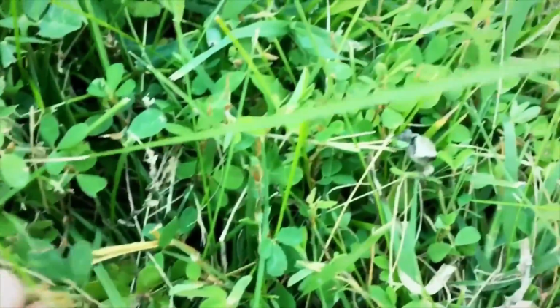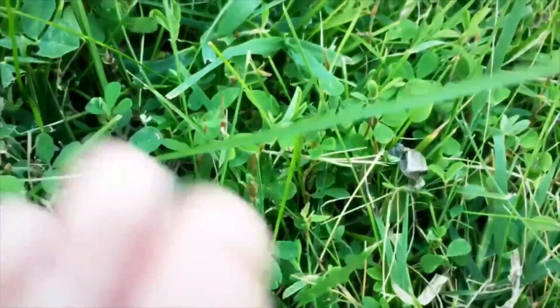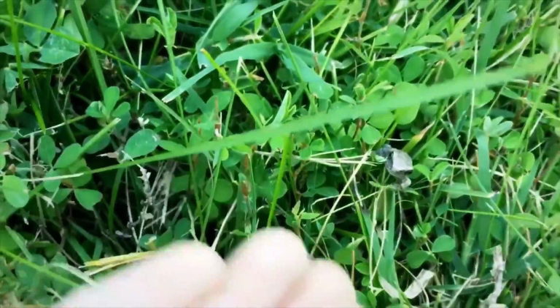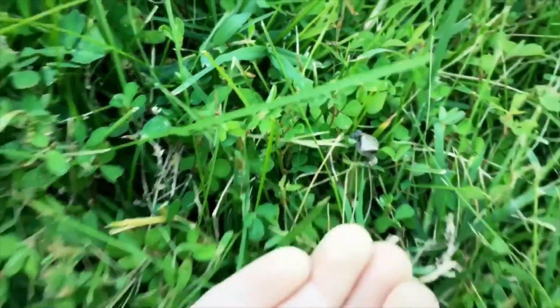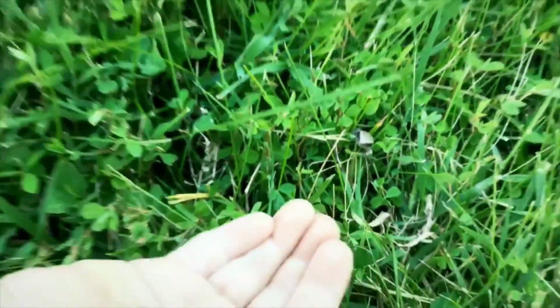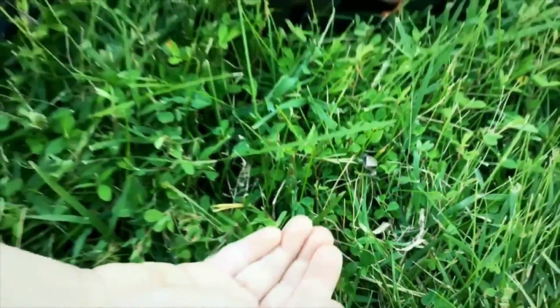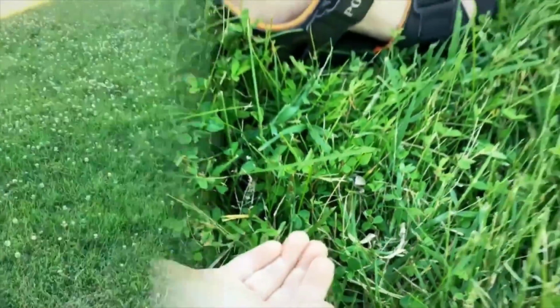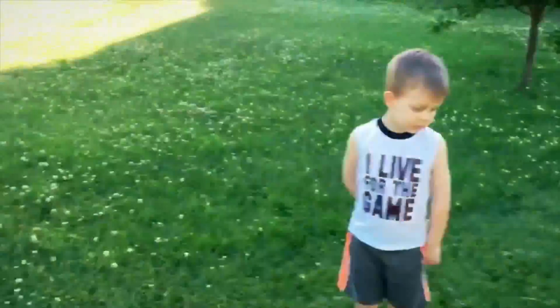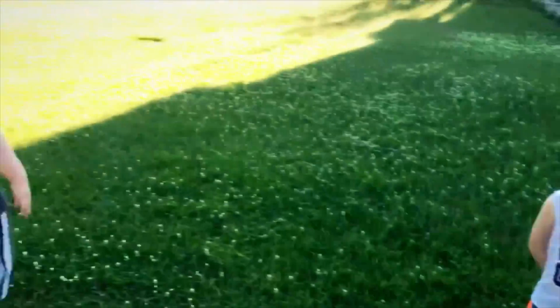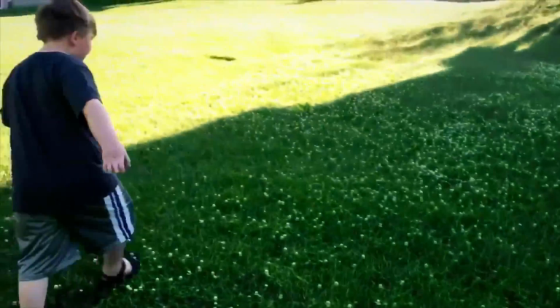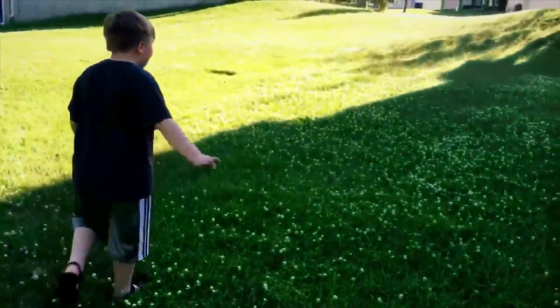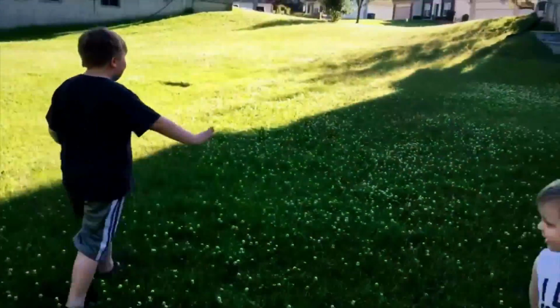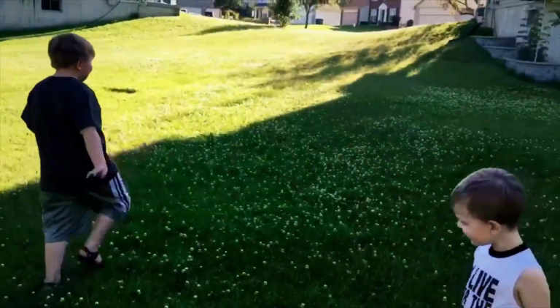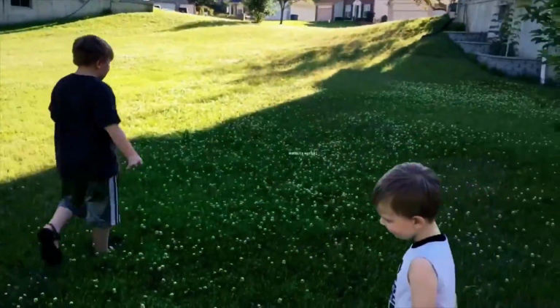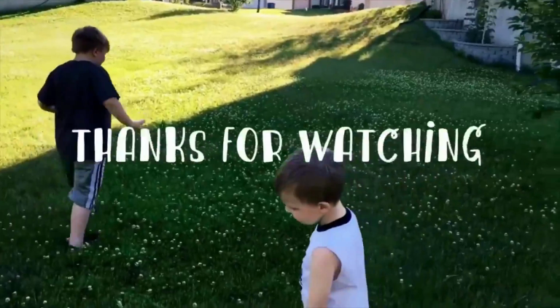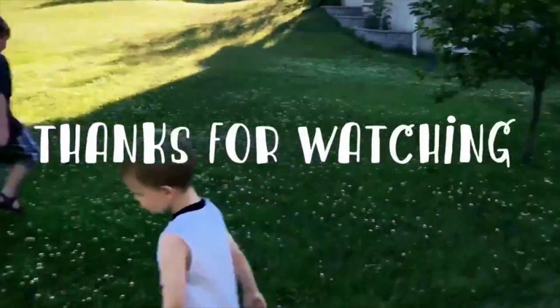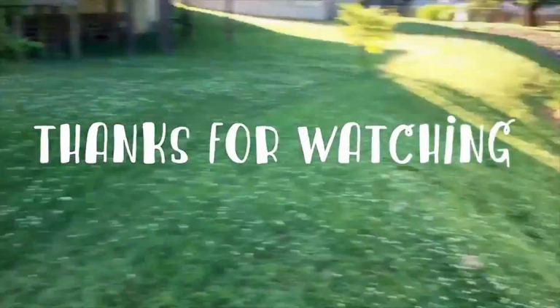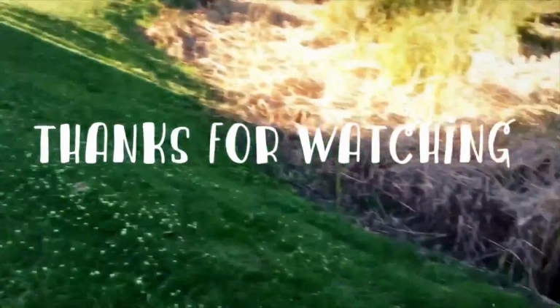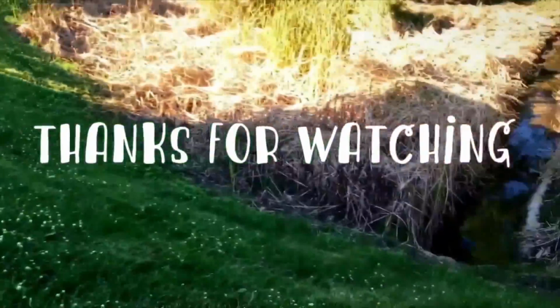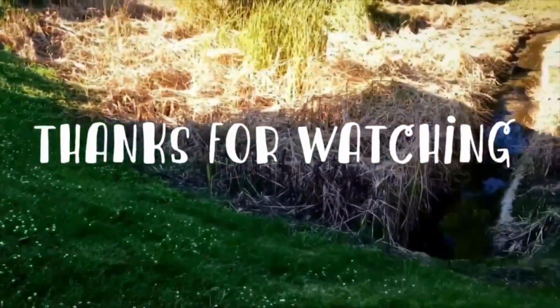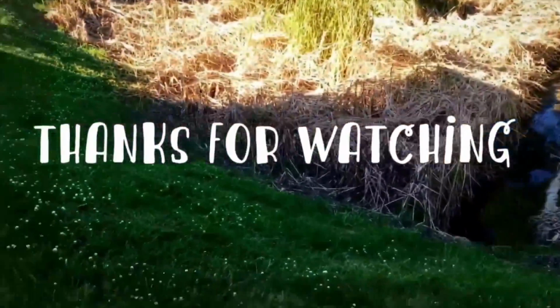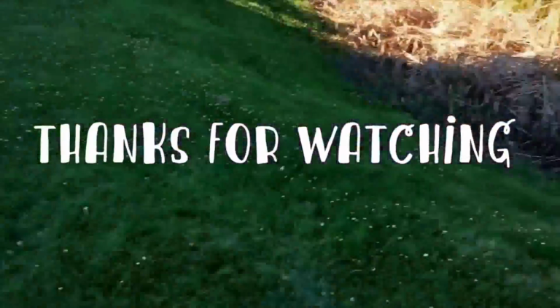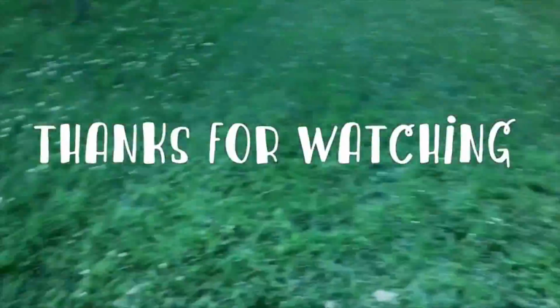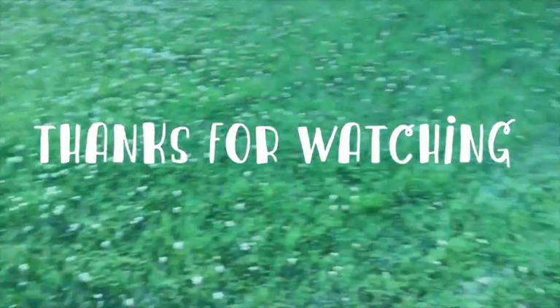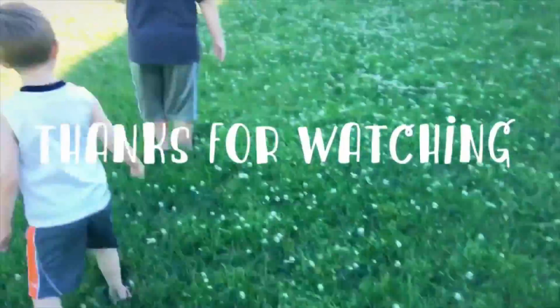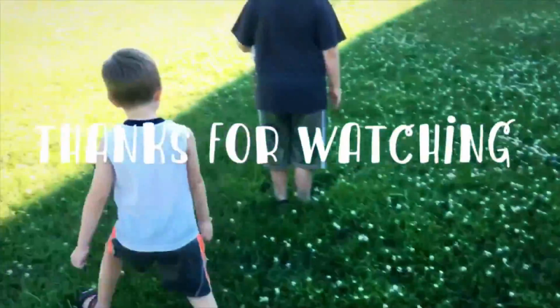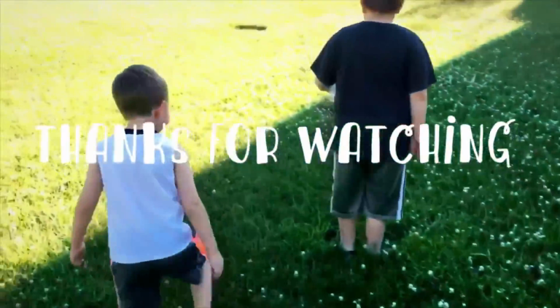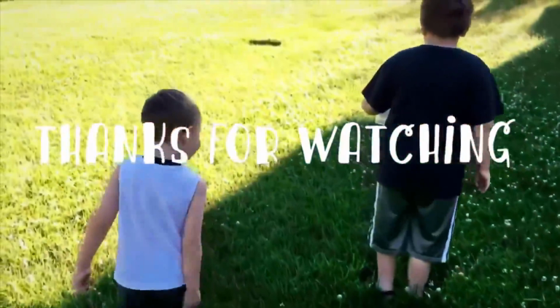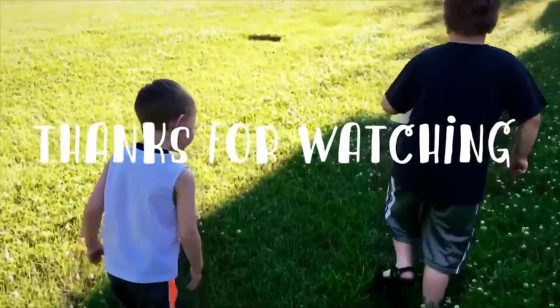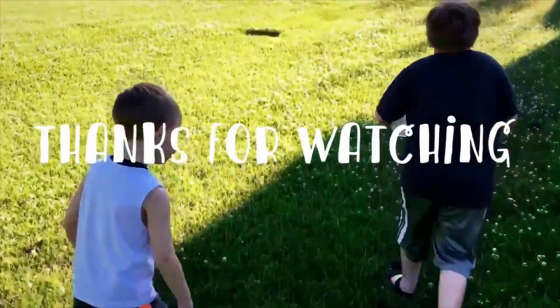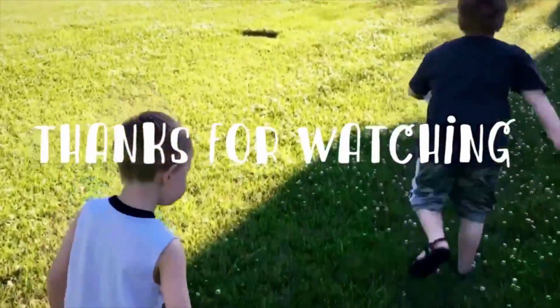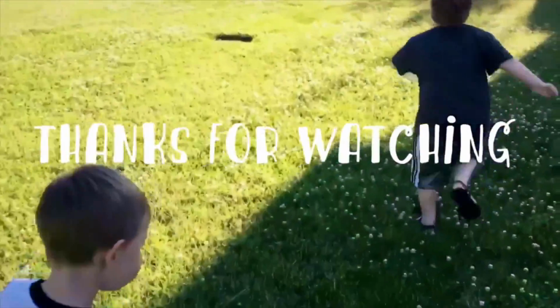Say bye, froggies! Bye, froggies! We want mosquitoes — yep, that's what the frogs are for. They're going to eat all those mosquitoes.